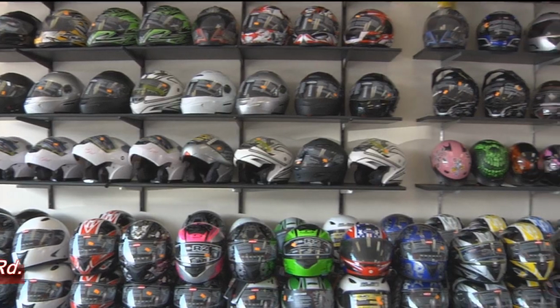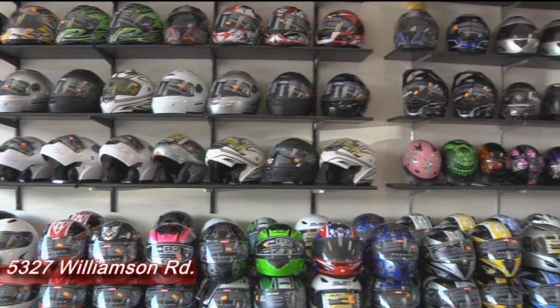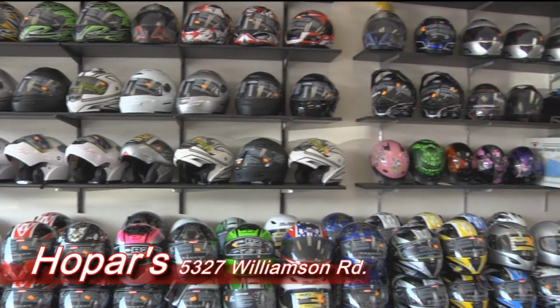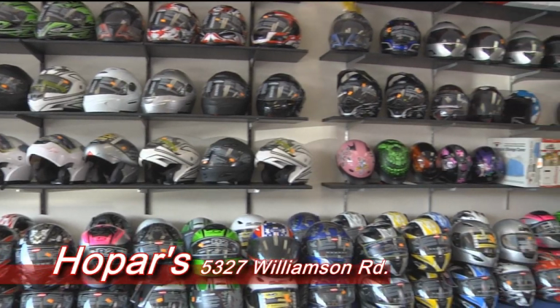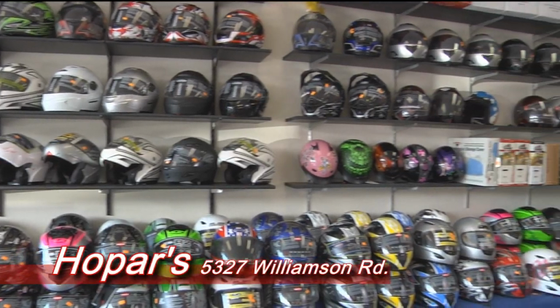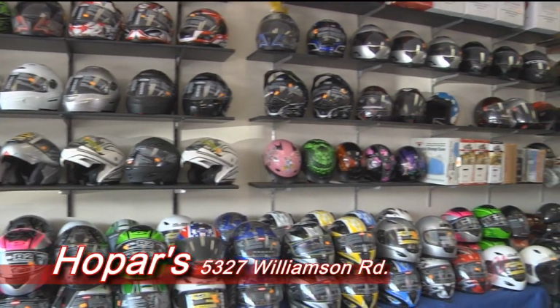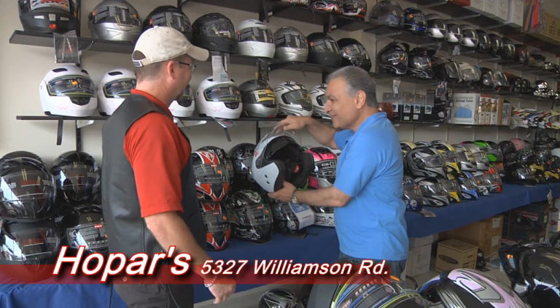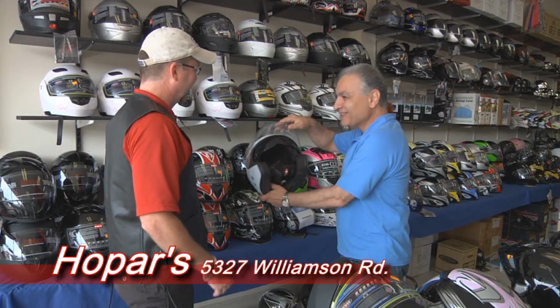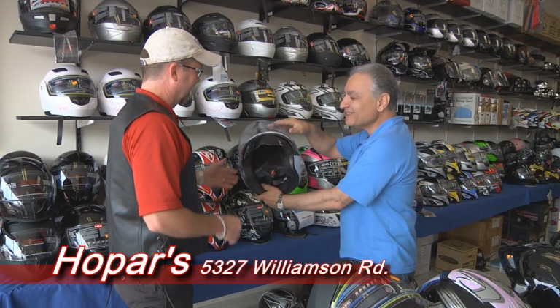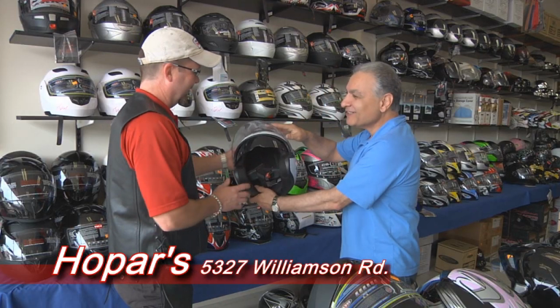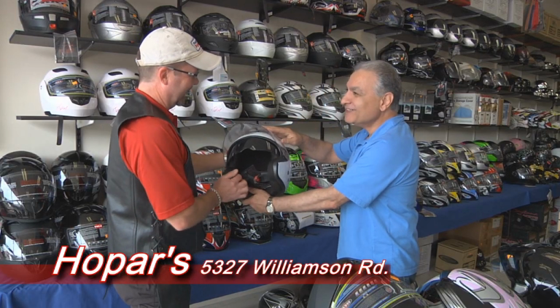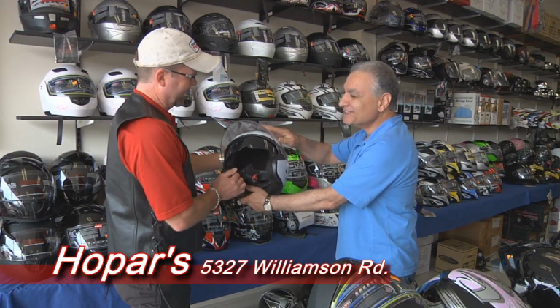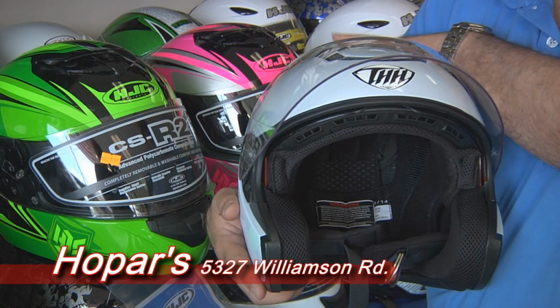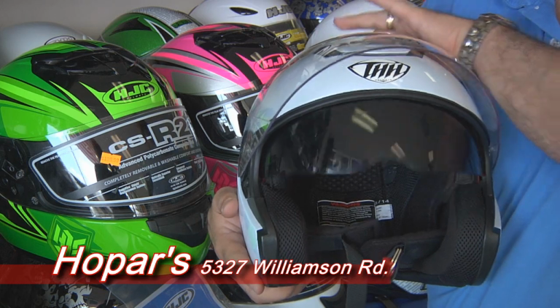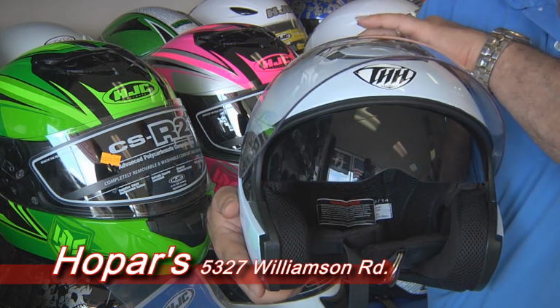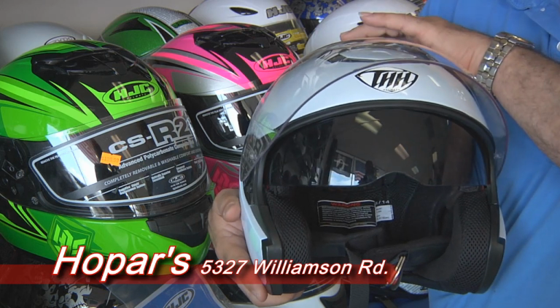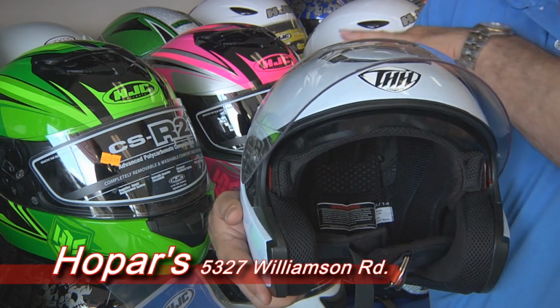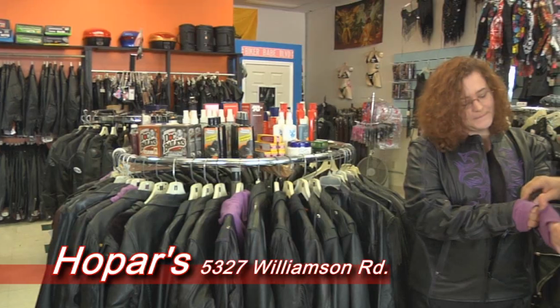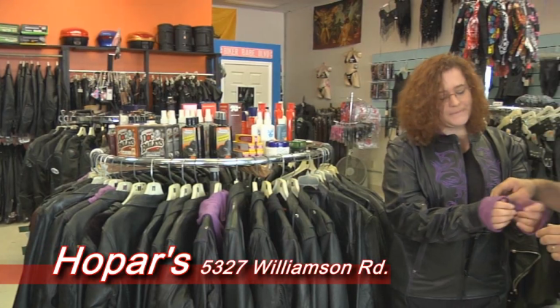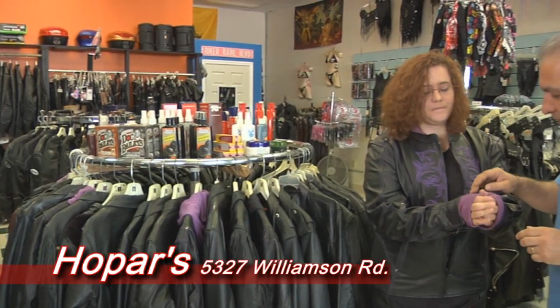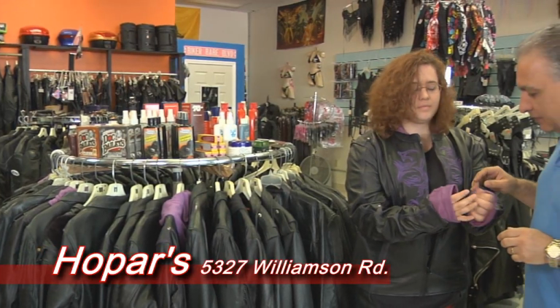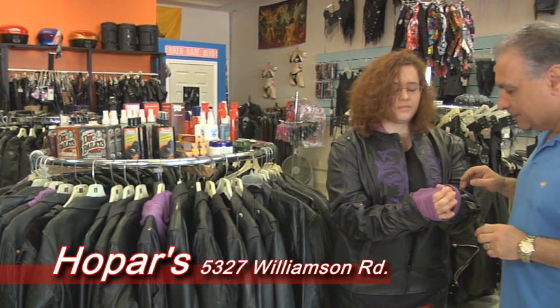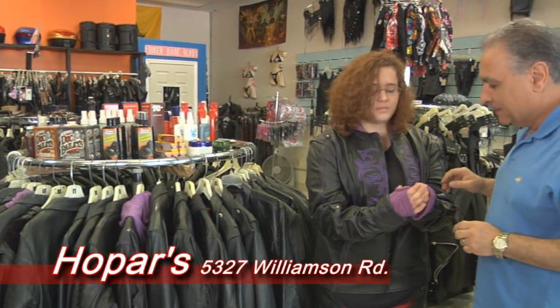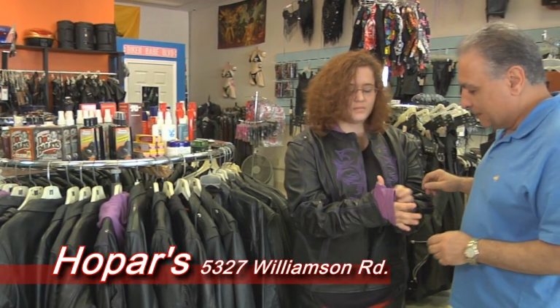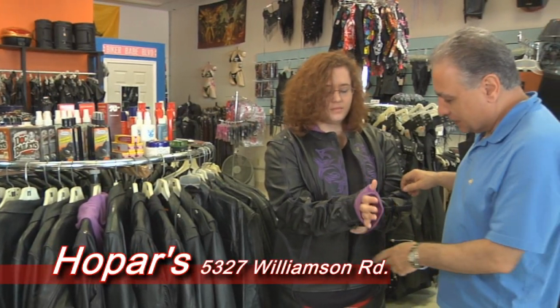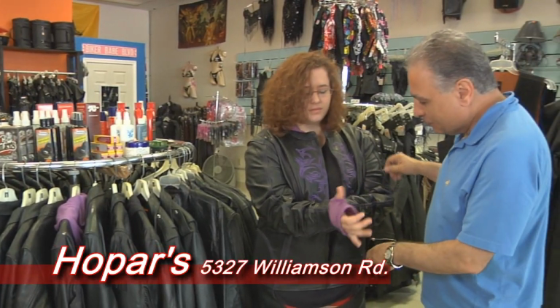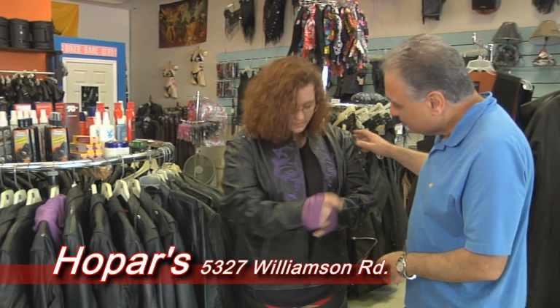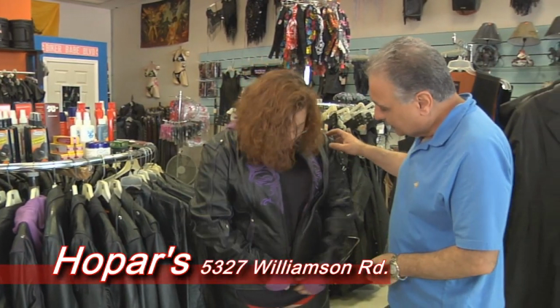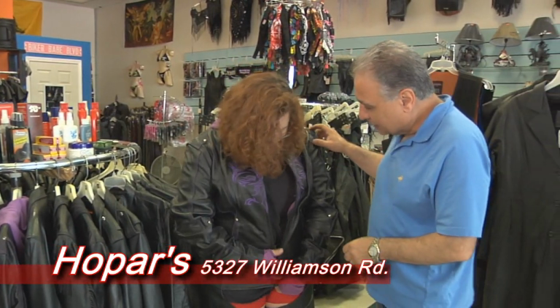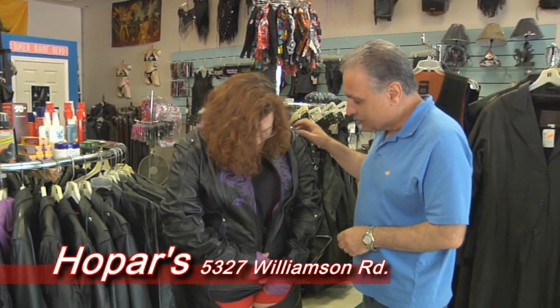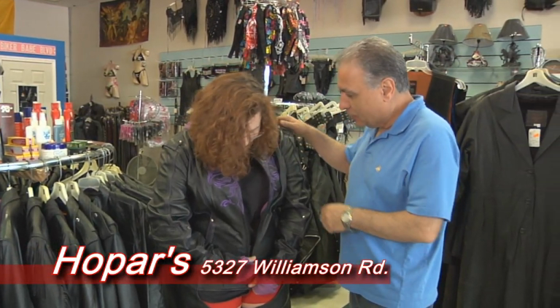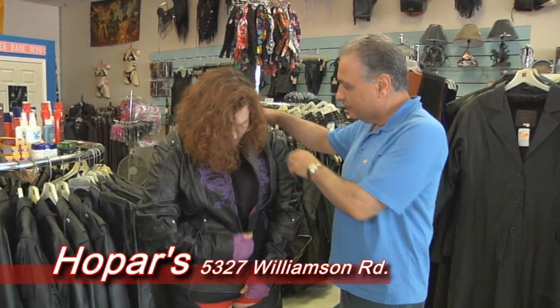Need a helmet? Let Steve show you the latest, even one with a built-in sun visor. You'll find jackets, vests, and all kinds of apparel at Hopars.